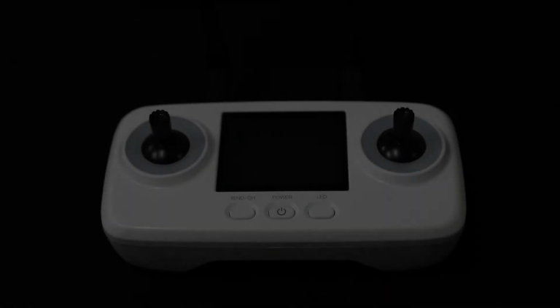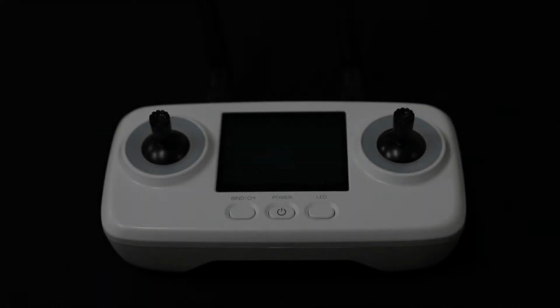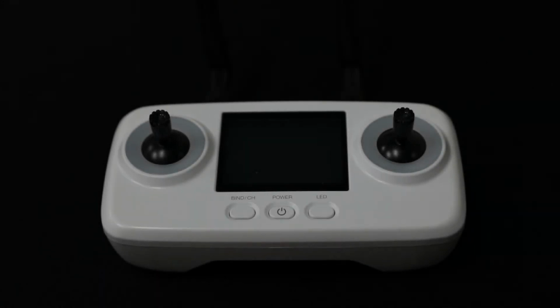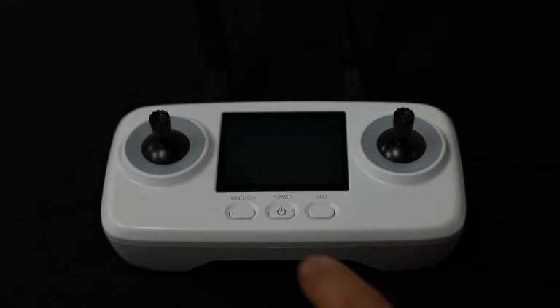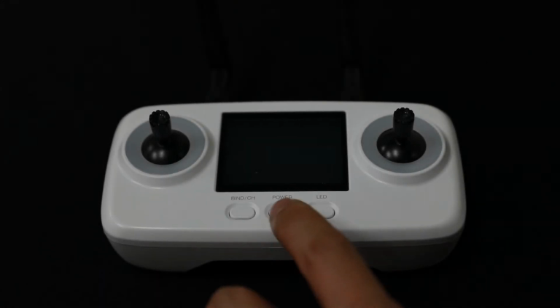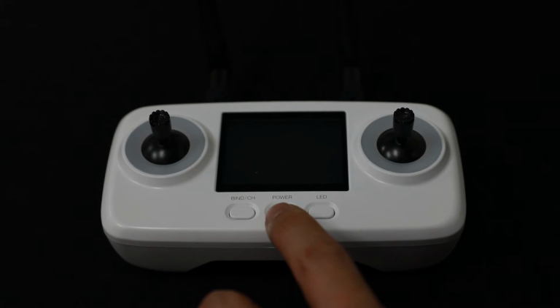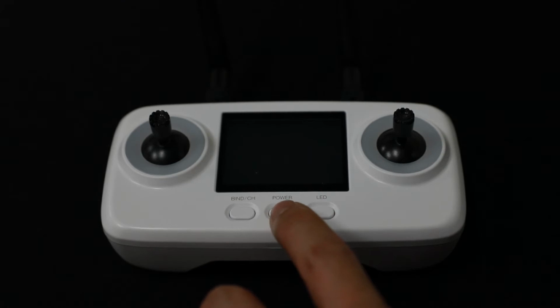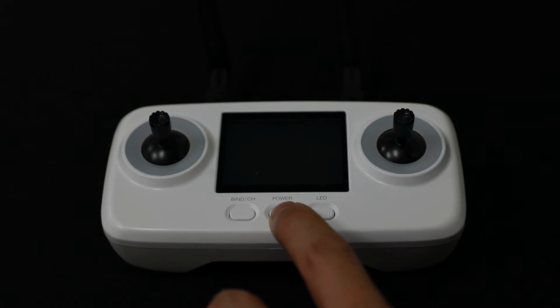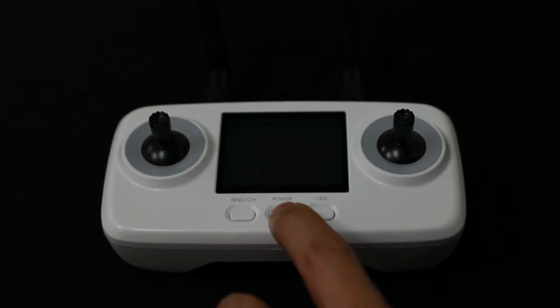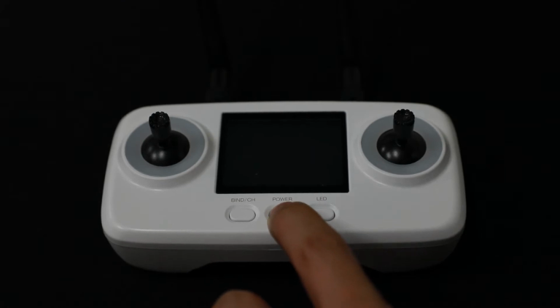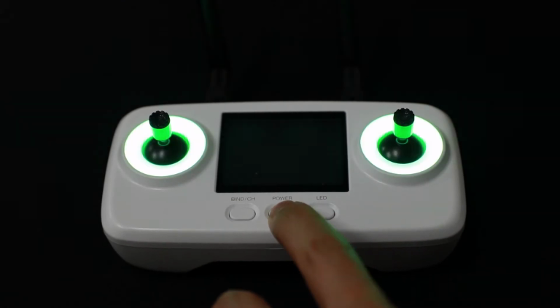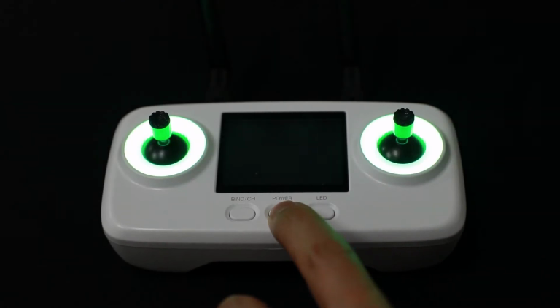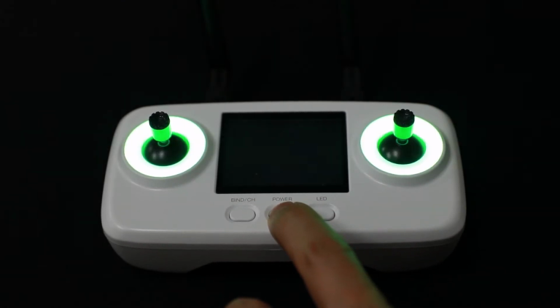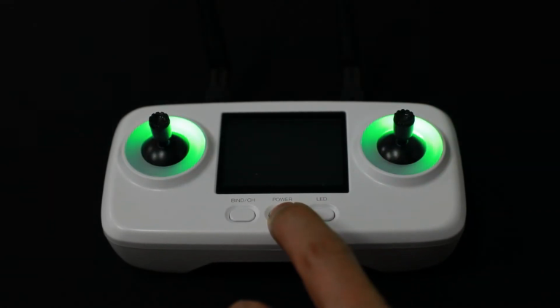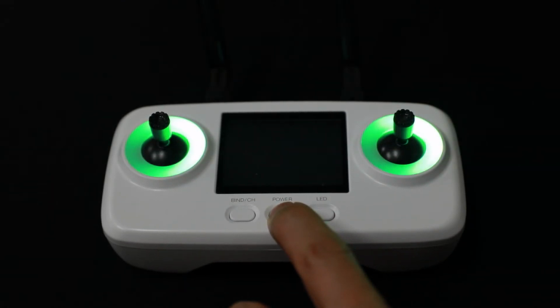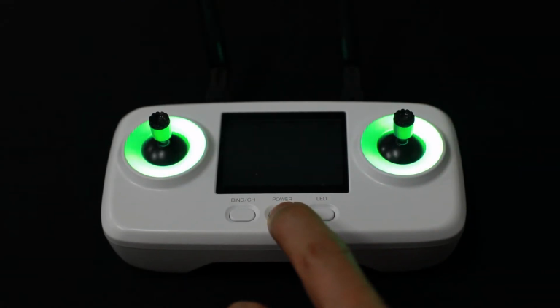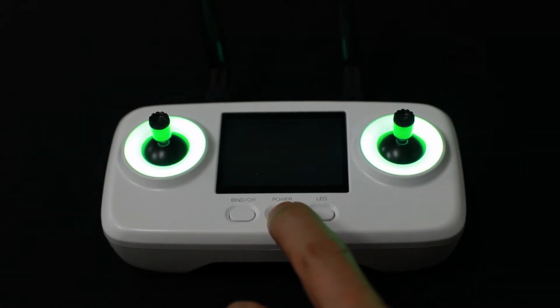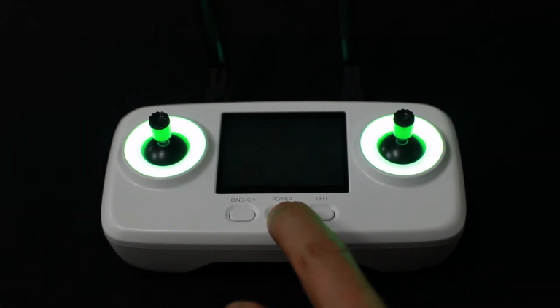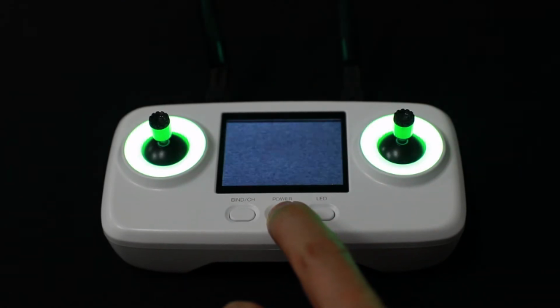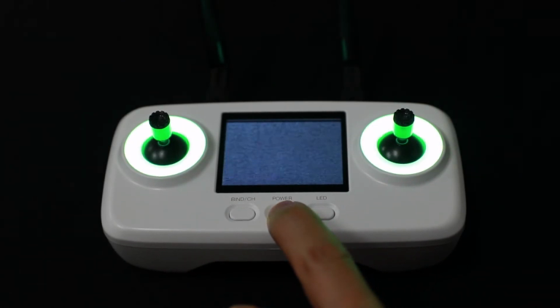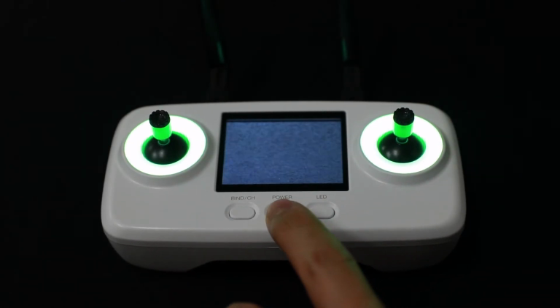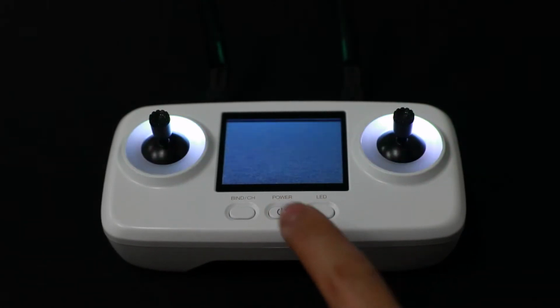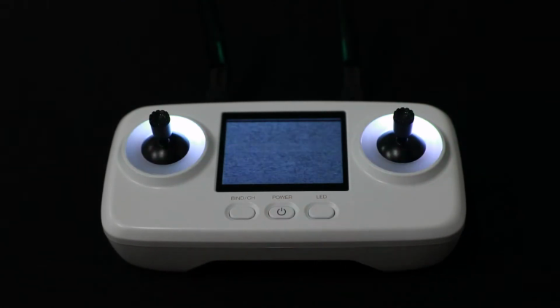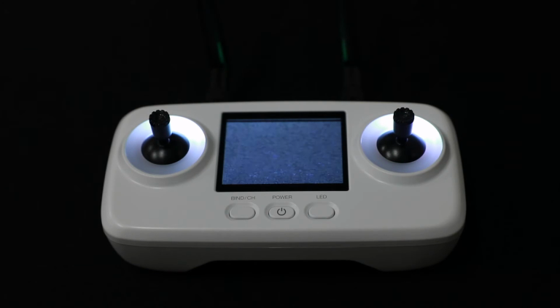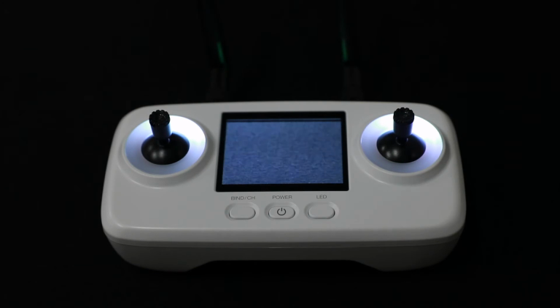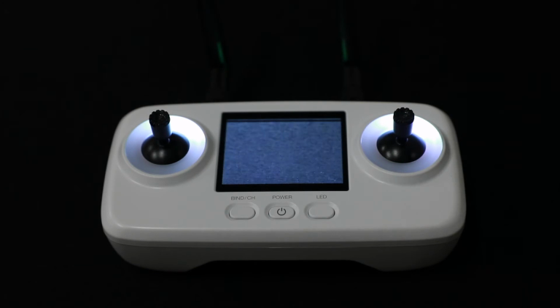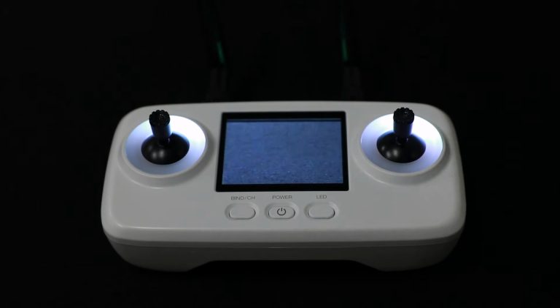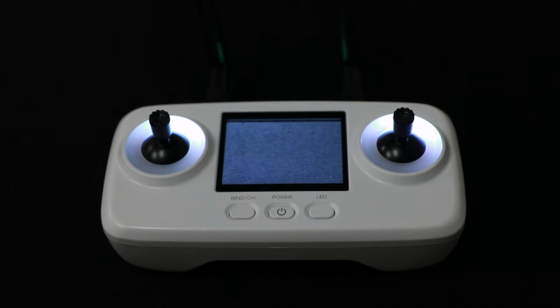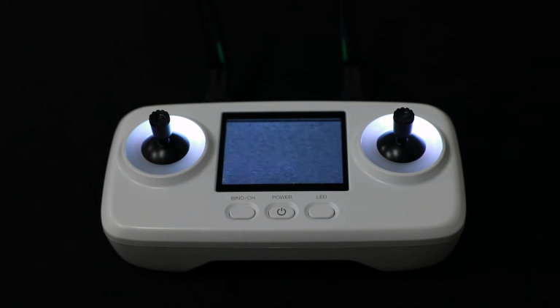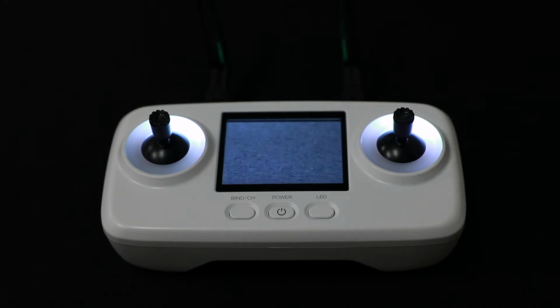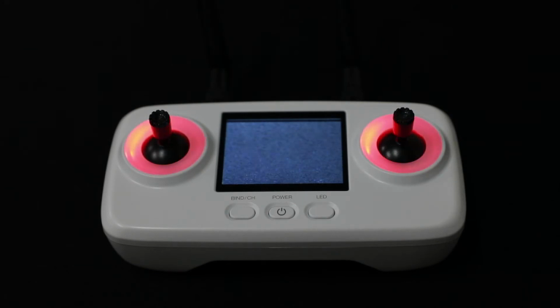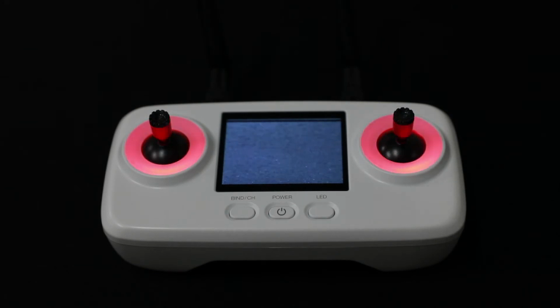Alright, let's power on the radio first. This is done by a short click, followed by another click with a long hold, until you see the LED is fully lit.